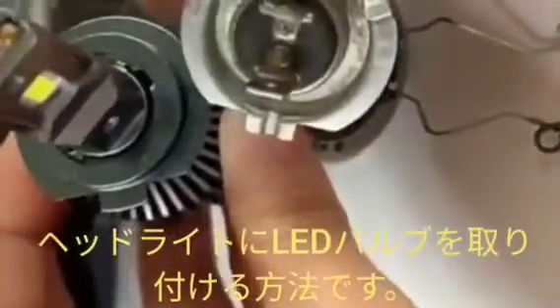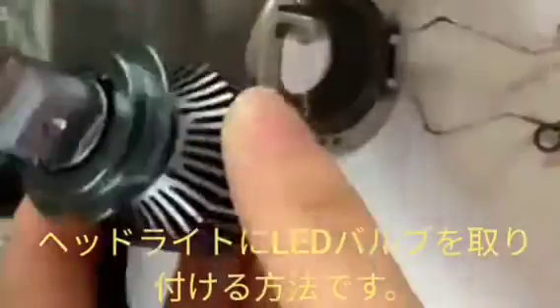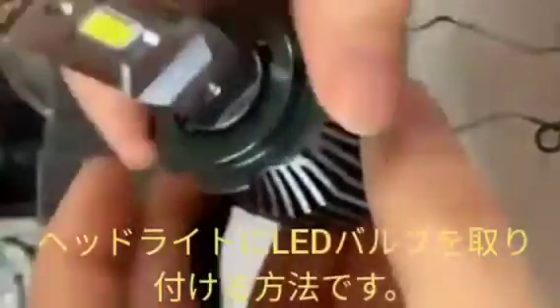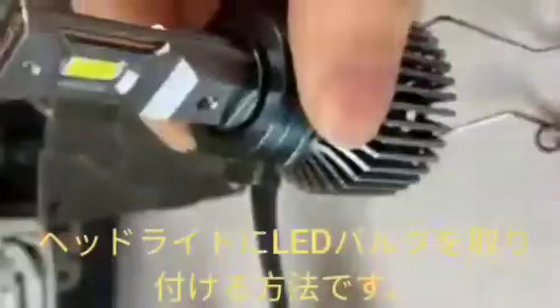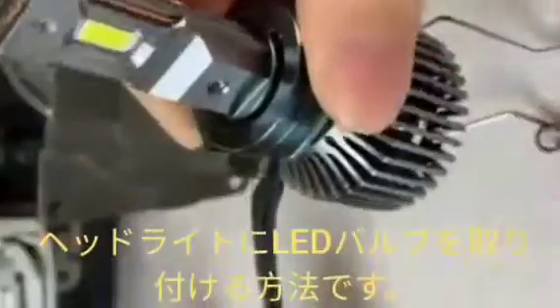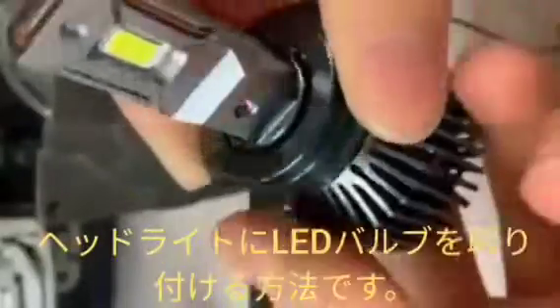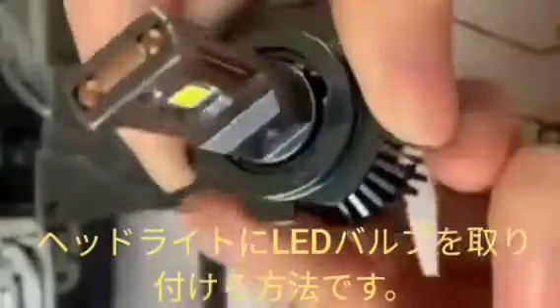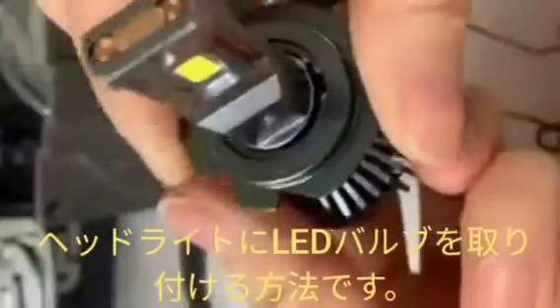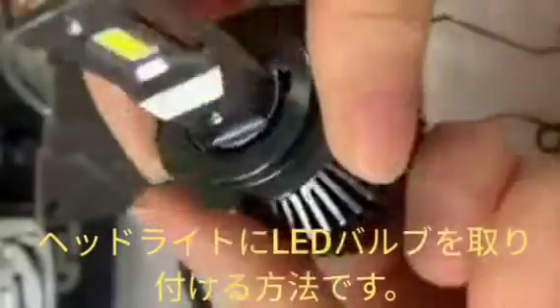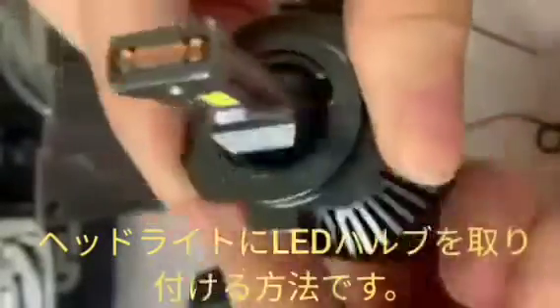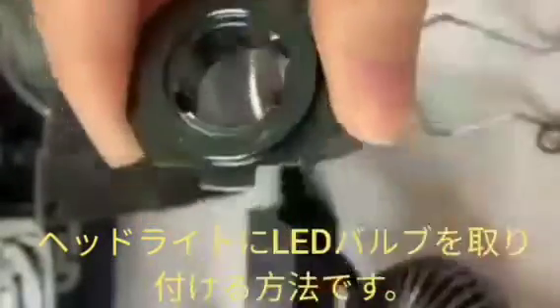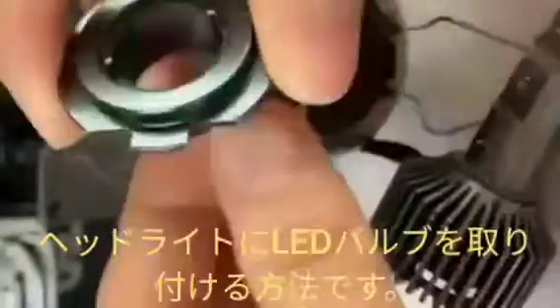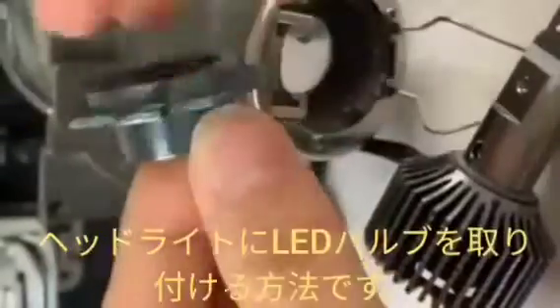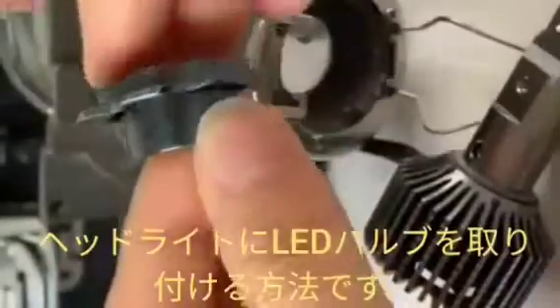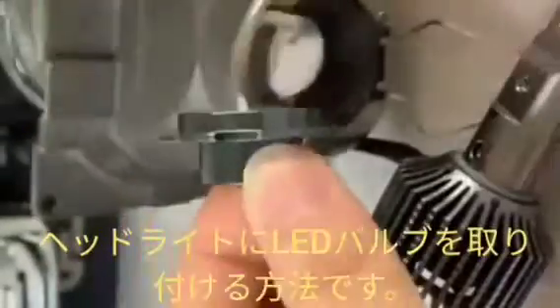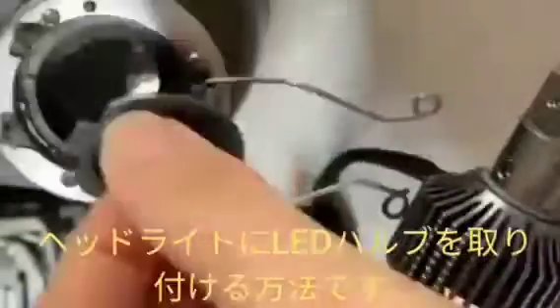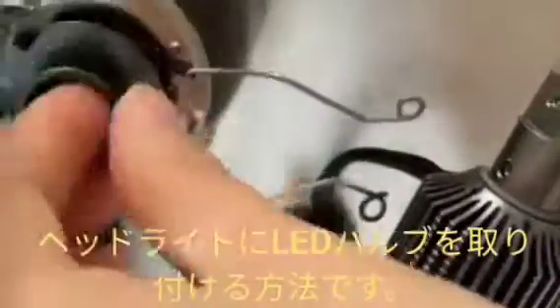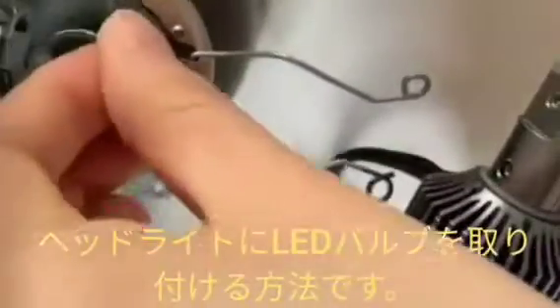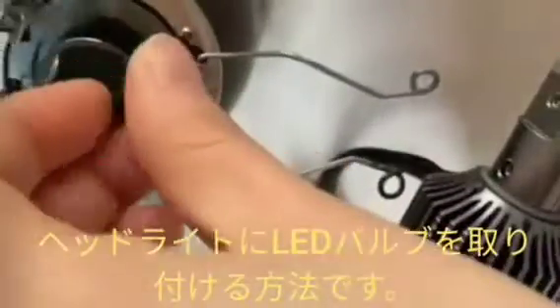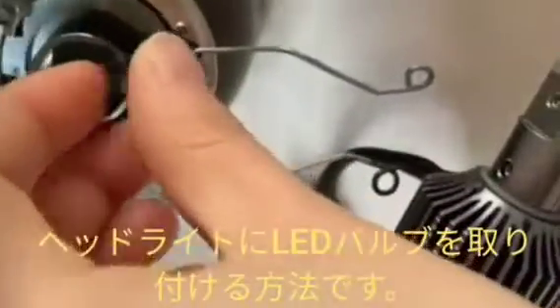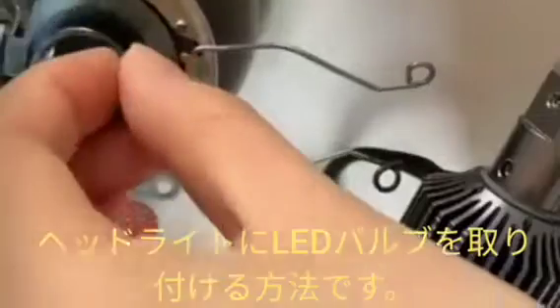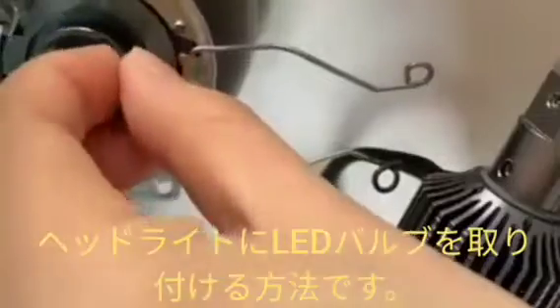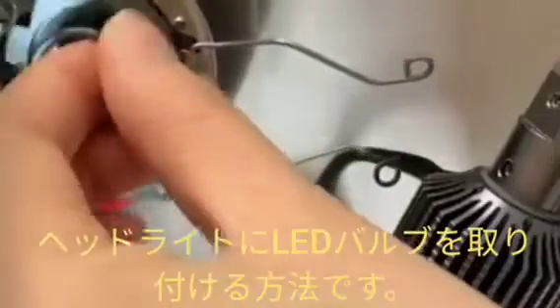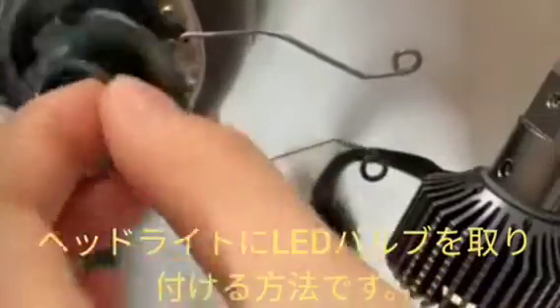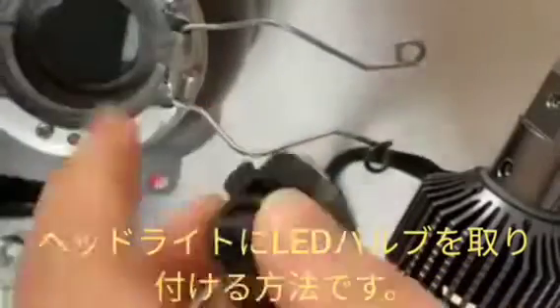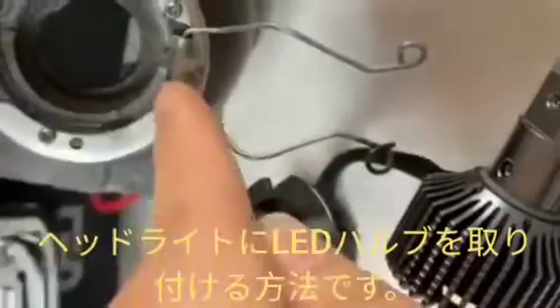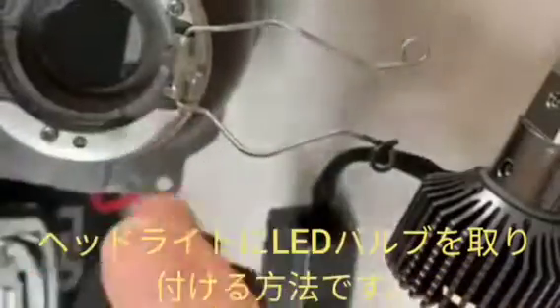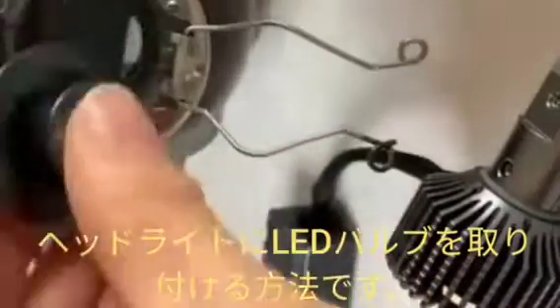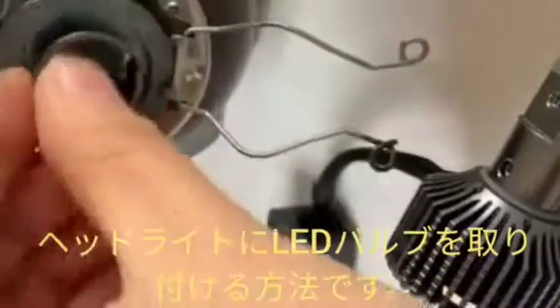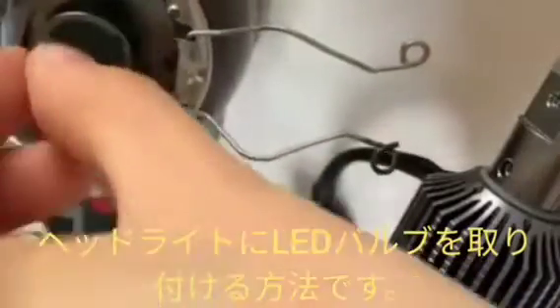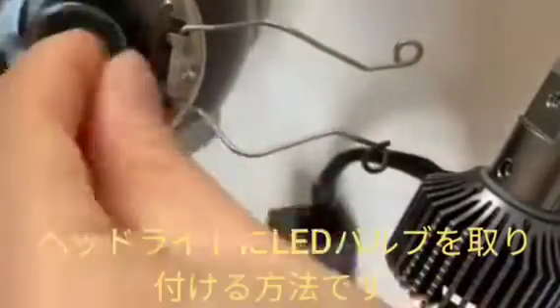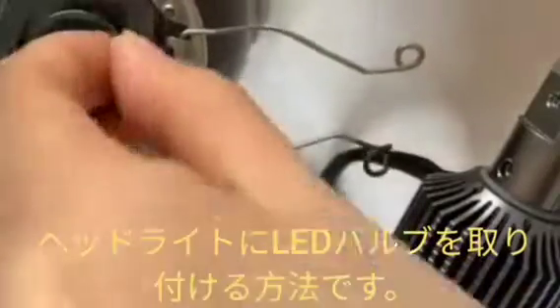After that, we have put in the LED bulb — we have removed the lock plate from the LED bulb and put it into the headlight like this one. And after that, we can lock the locking of the LED bulb.